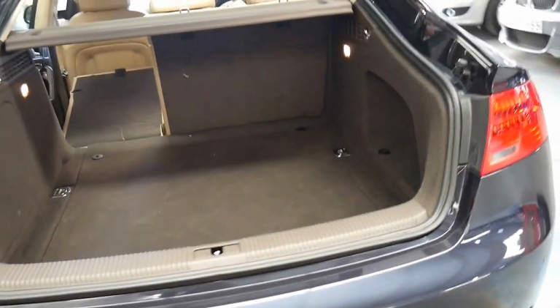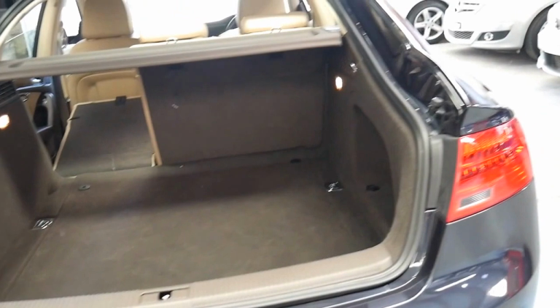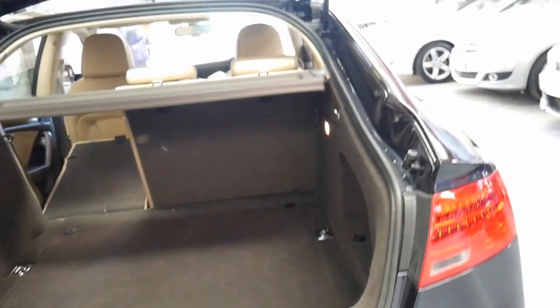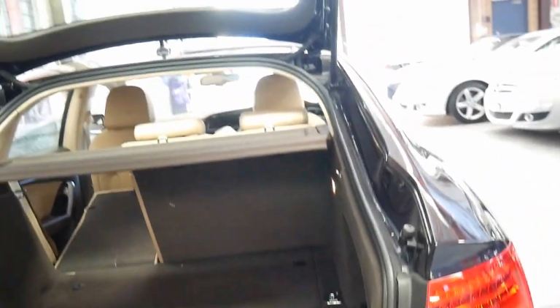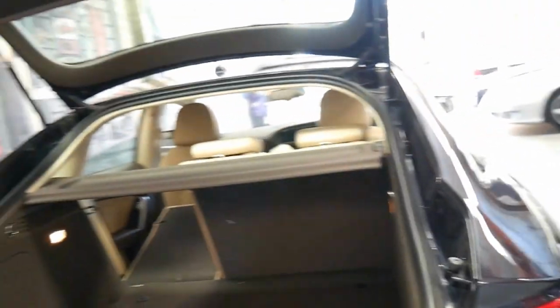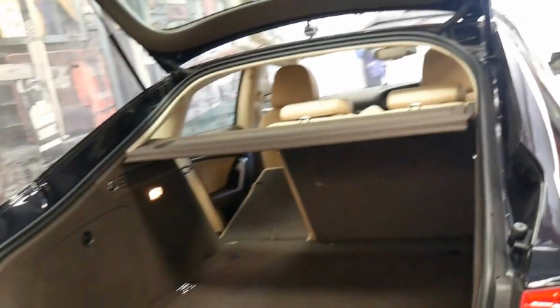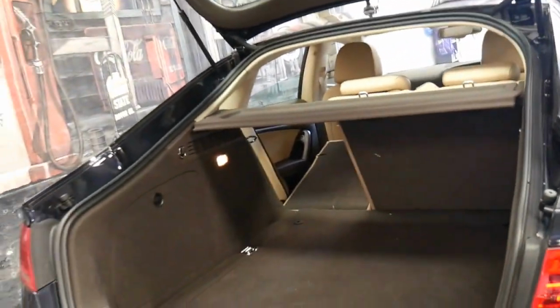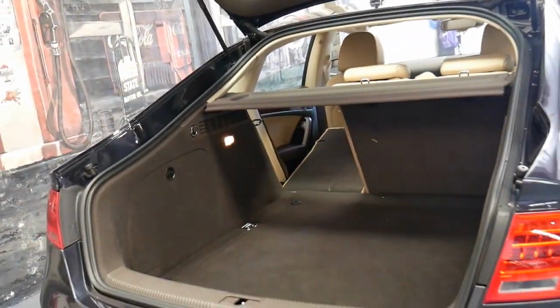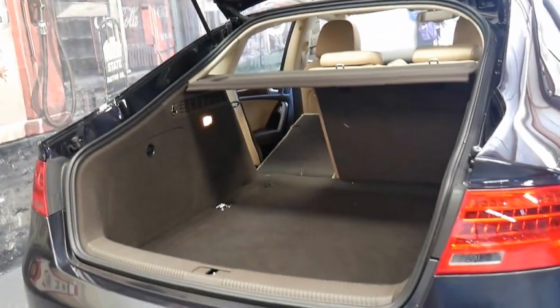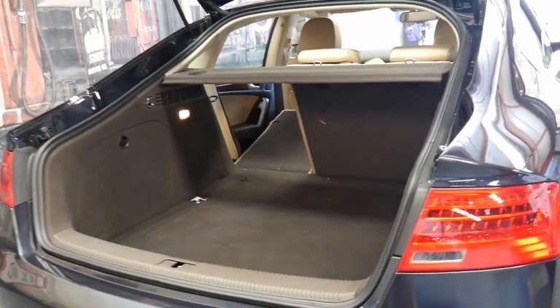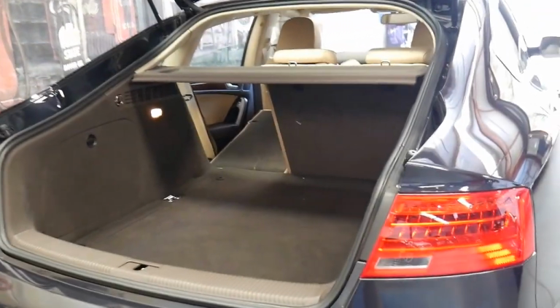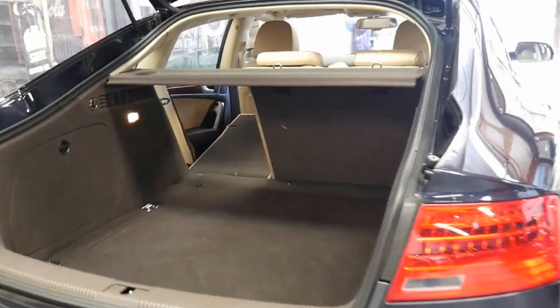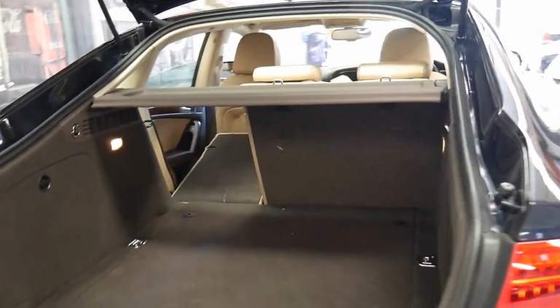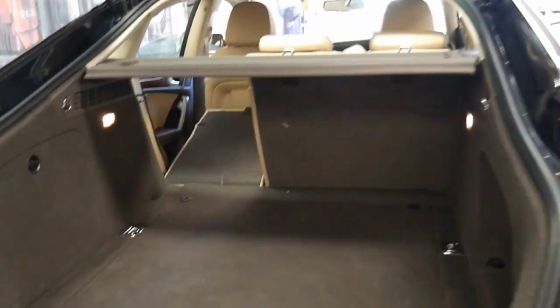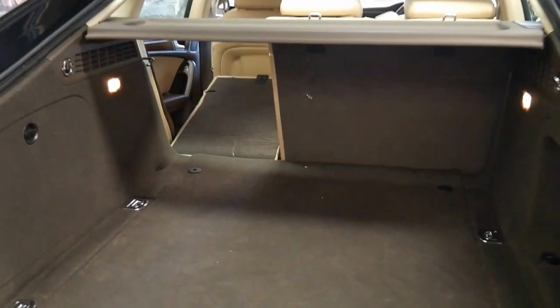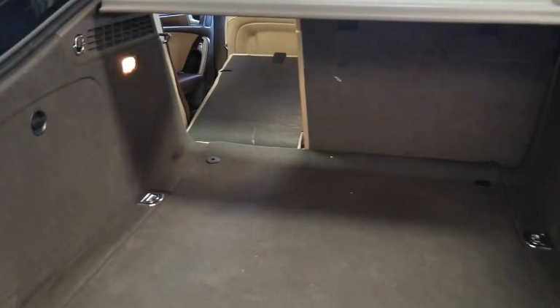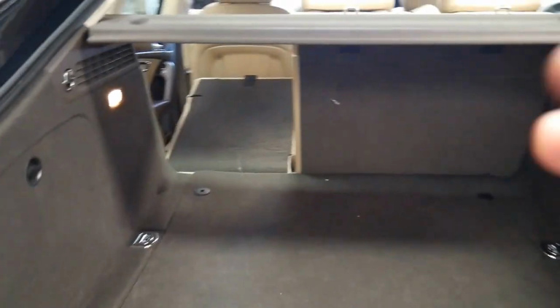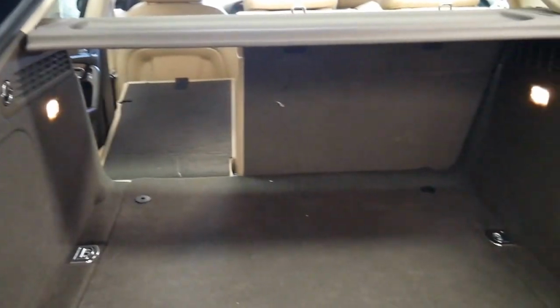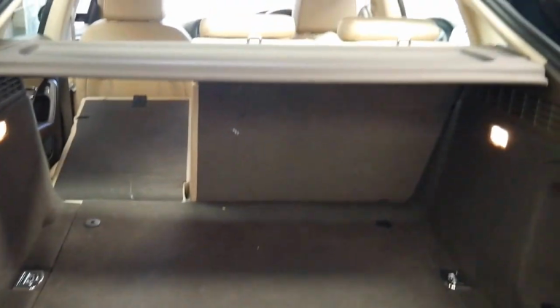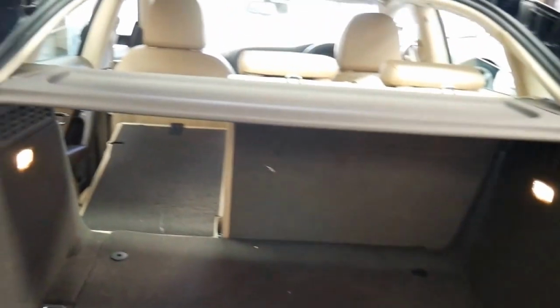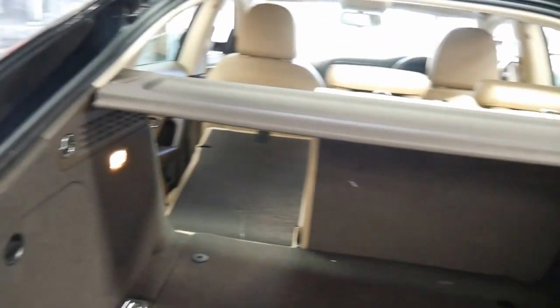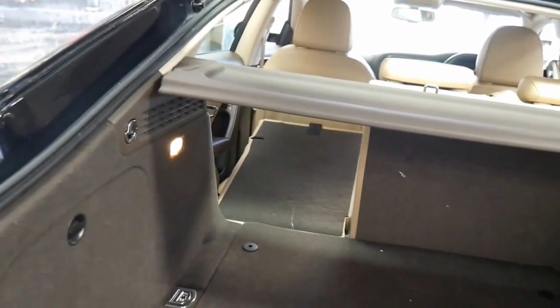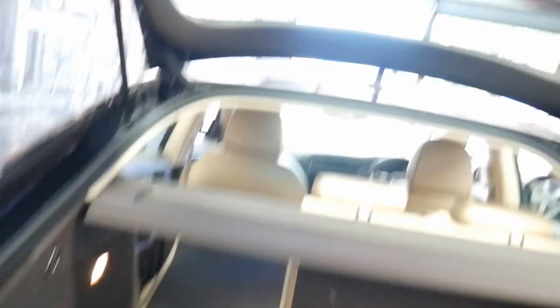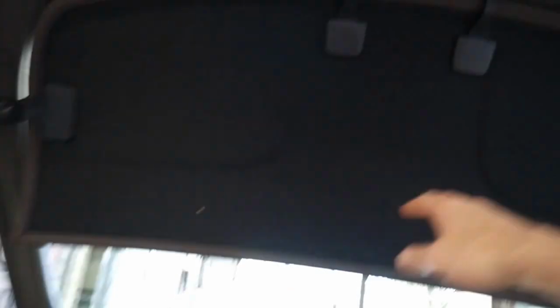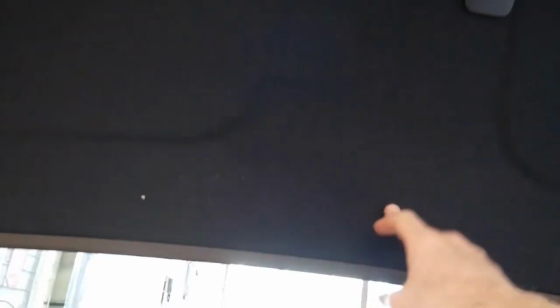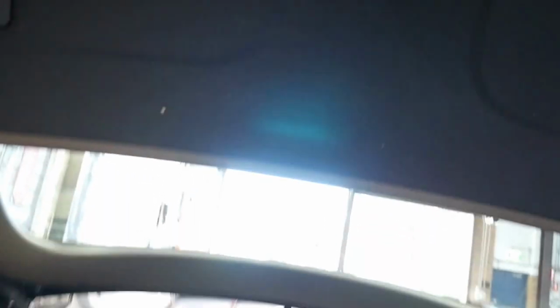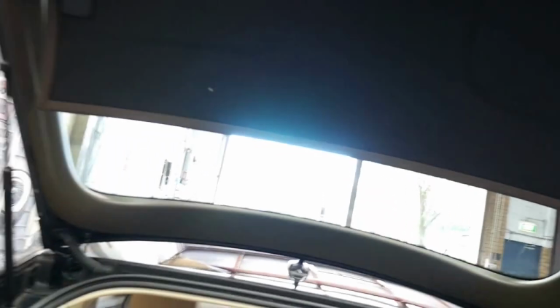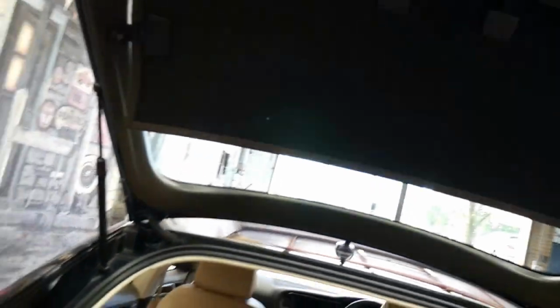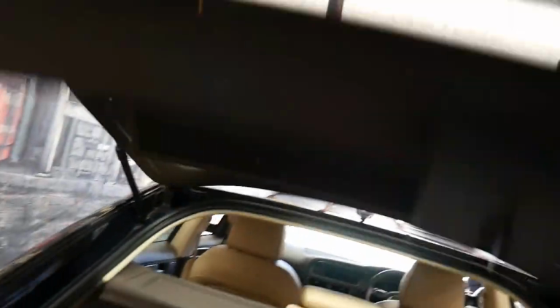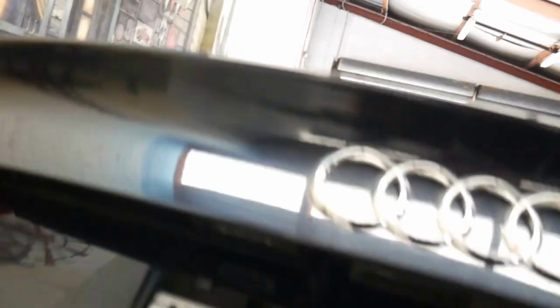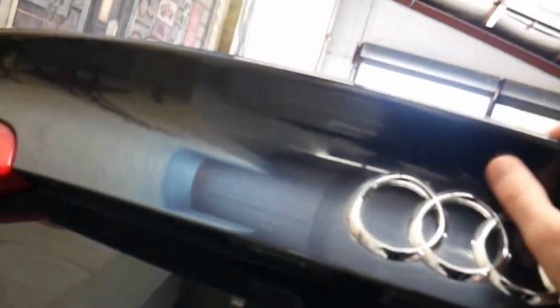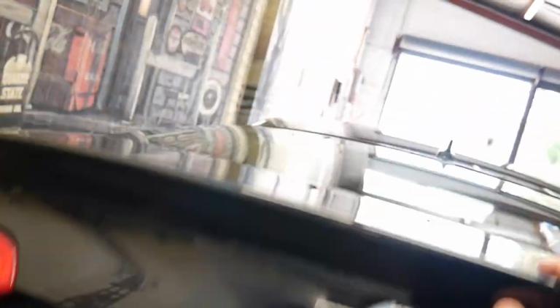Have a look at that Sportback configuration — that enormous nice big boot. You can fold down both those rear seats and you've got that dark brown leather, which is lovely. You can even take that bit out there to give that extra little bit of height.